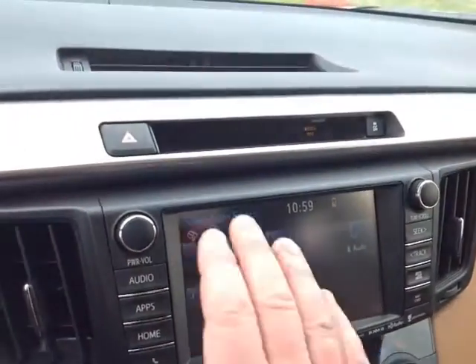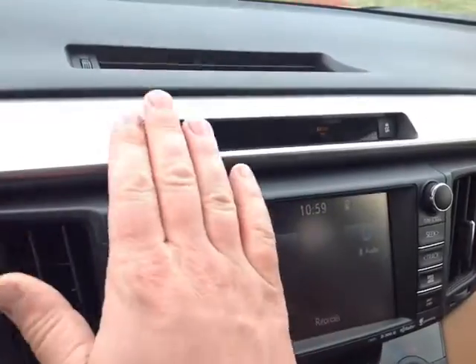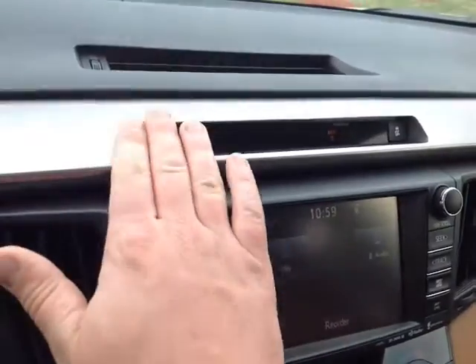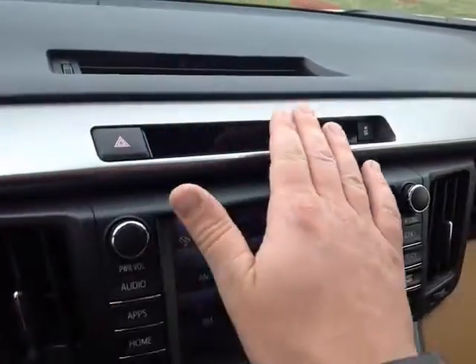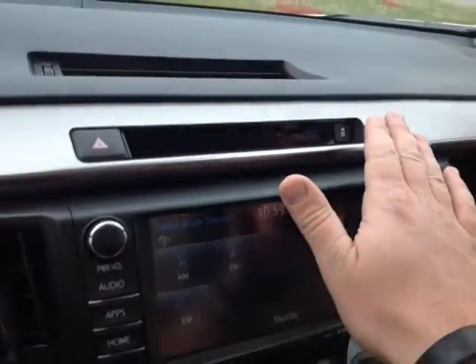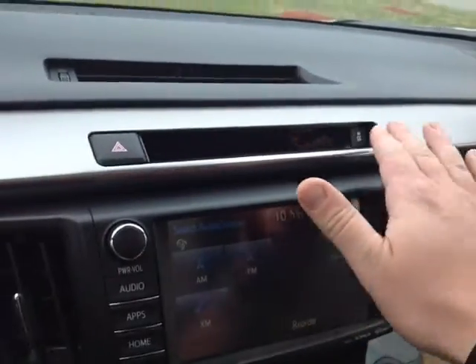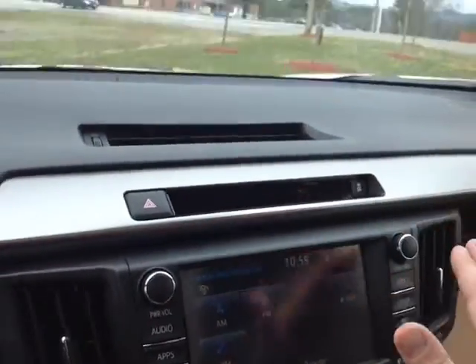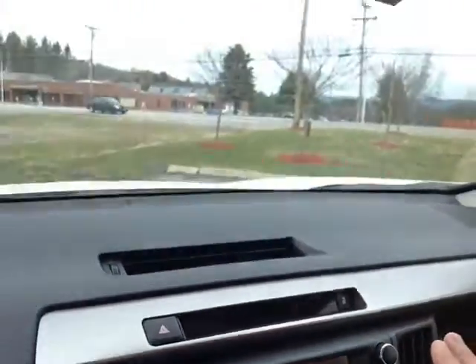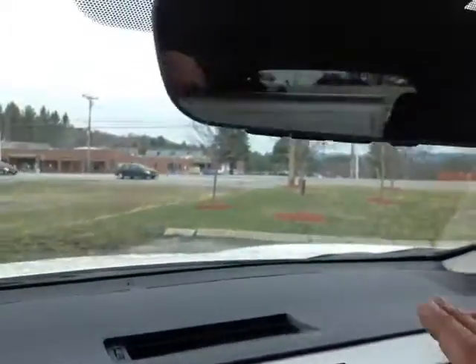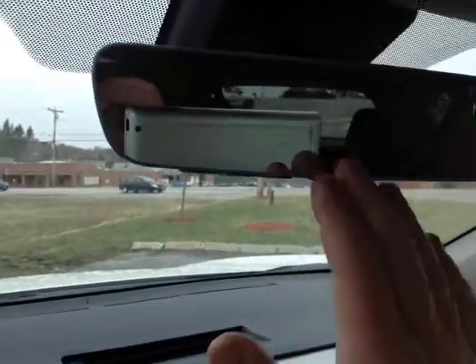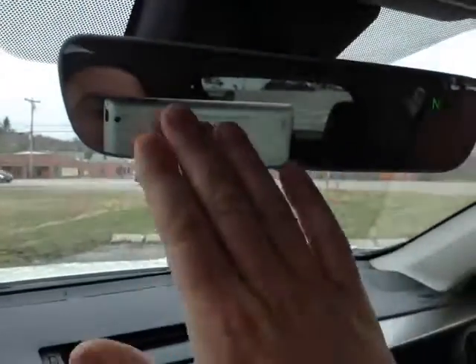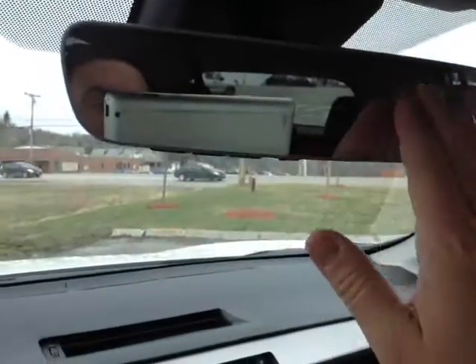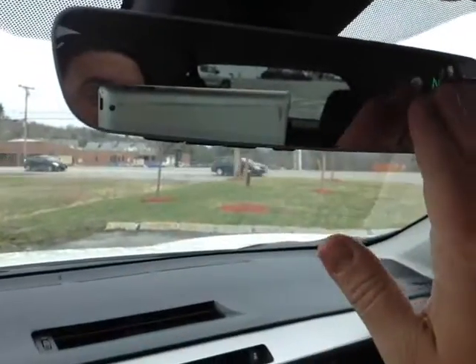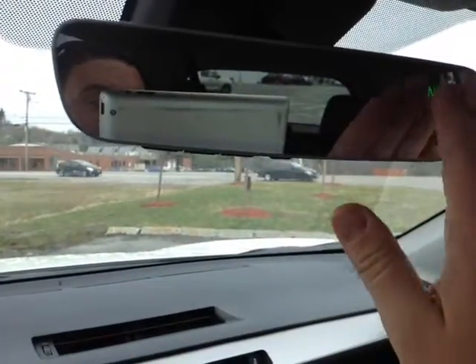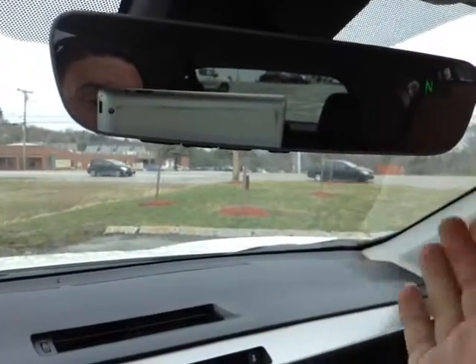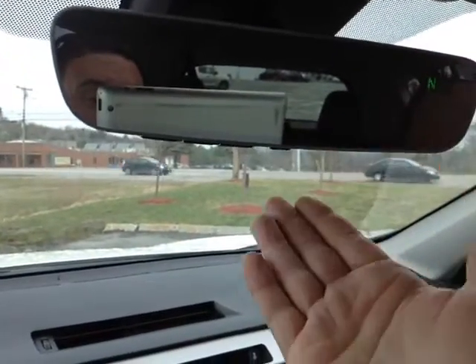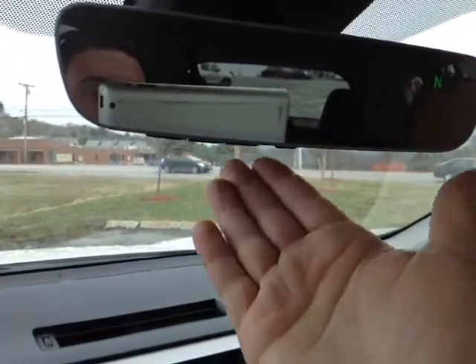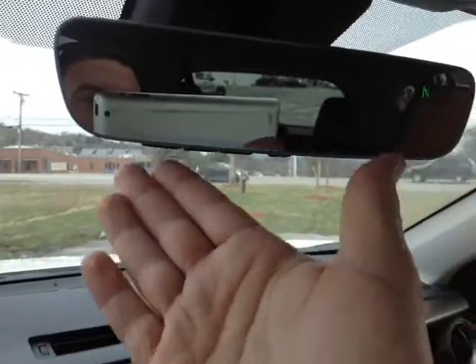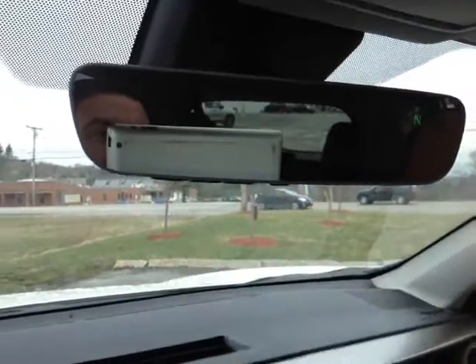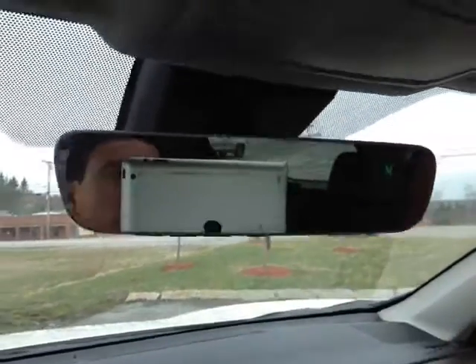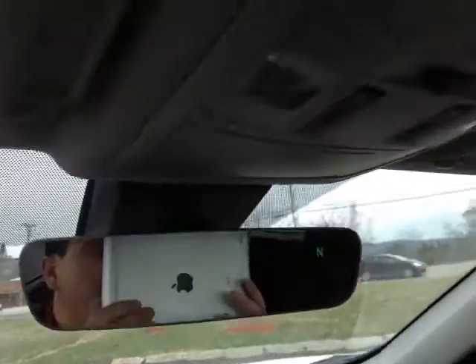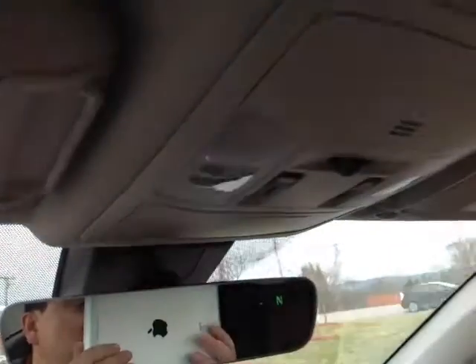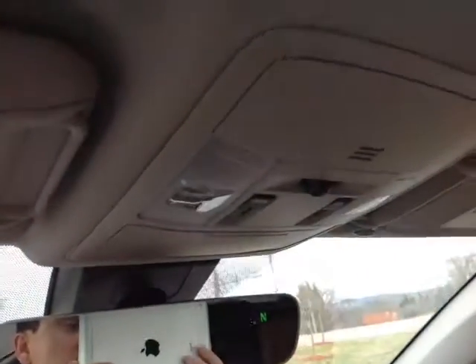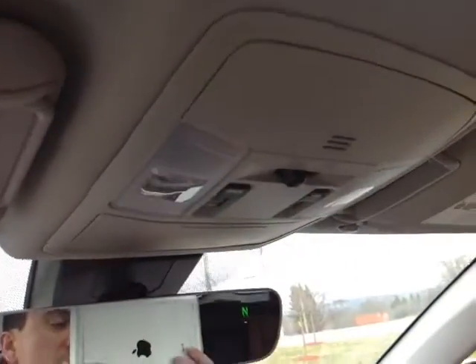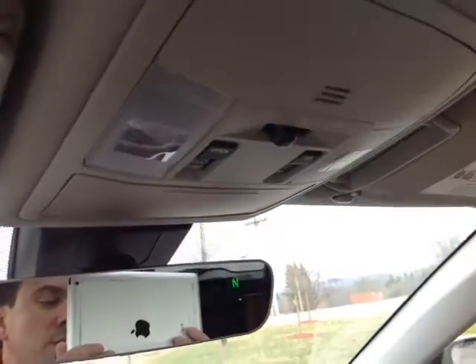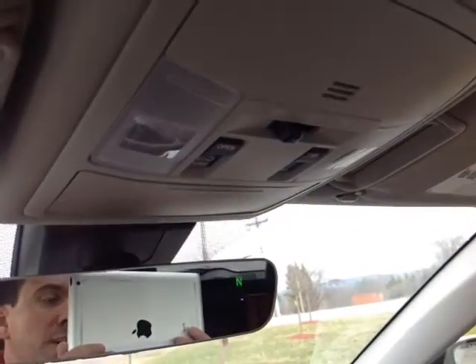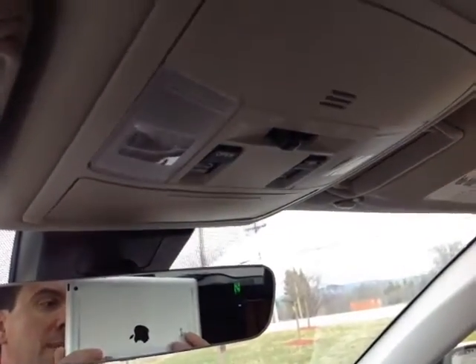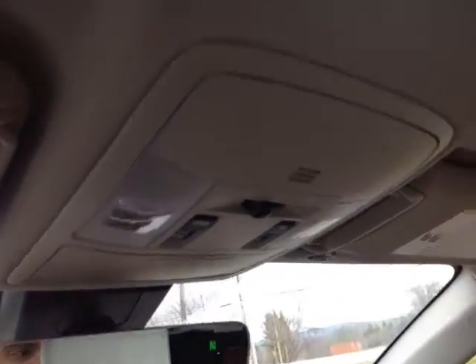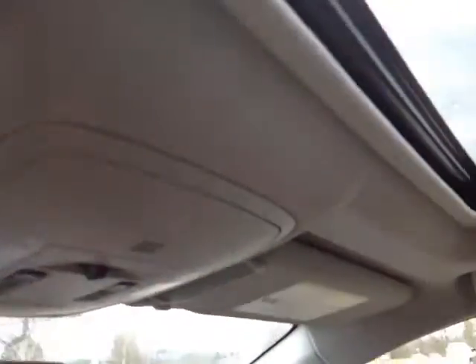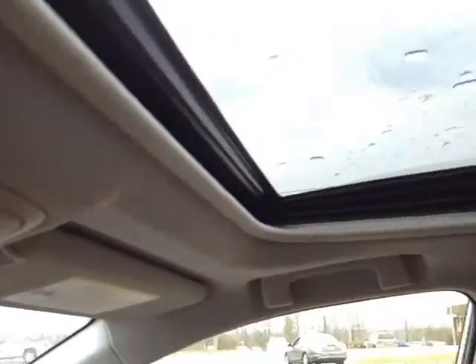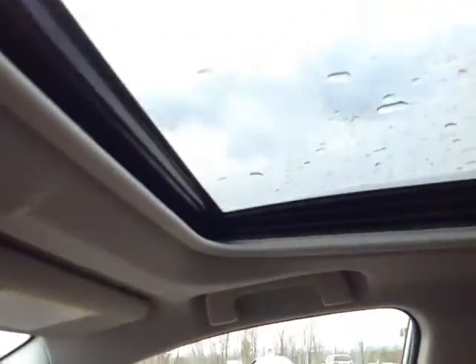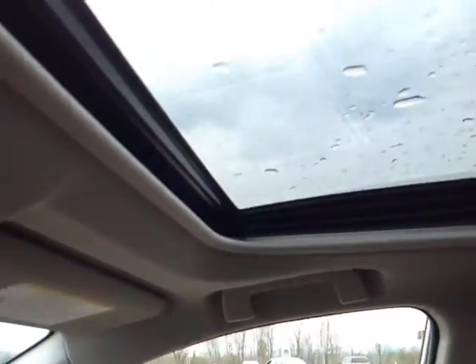Up top, an emergency flash button, traction control off switch, auto dimming rear view mirror there with a compass, HomeLink for your garage door opener, and on the roof, controls for your cabin lighting and the power sunroof.